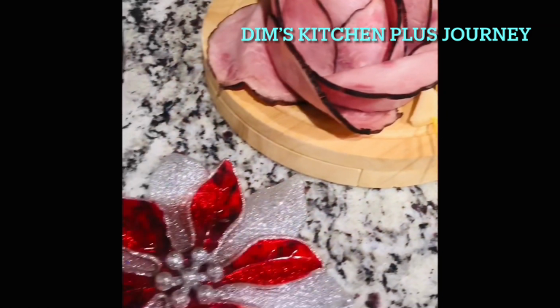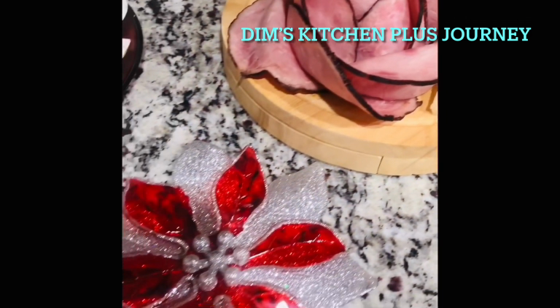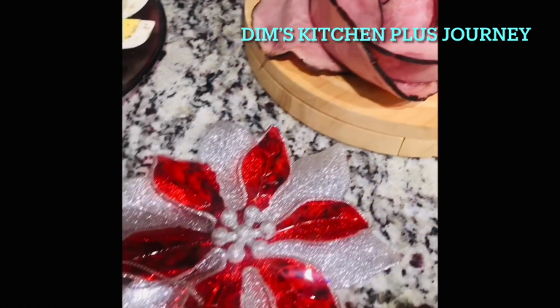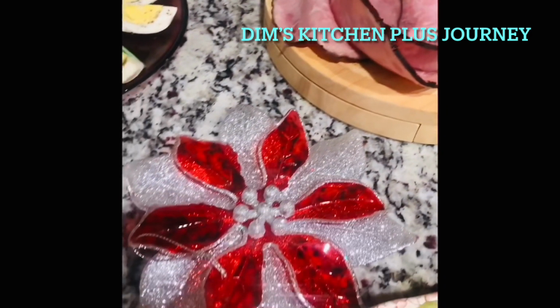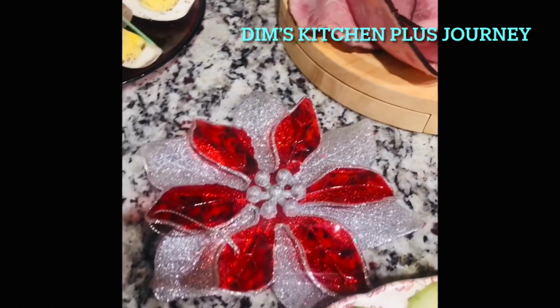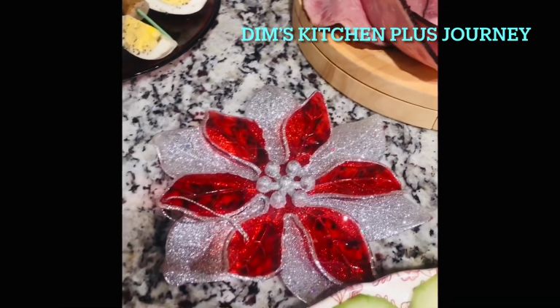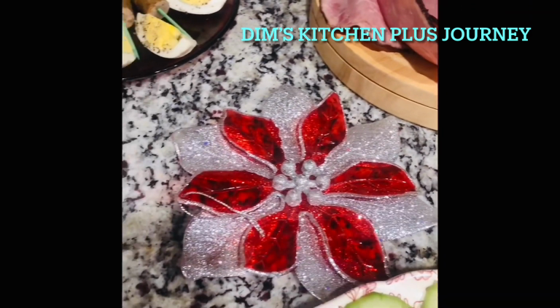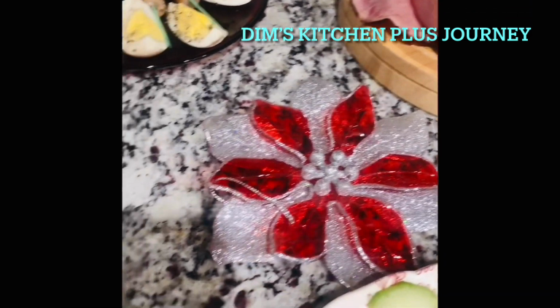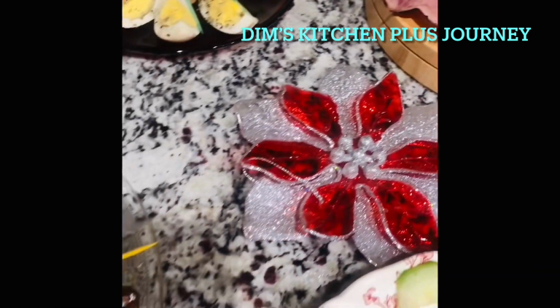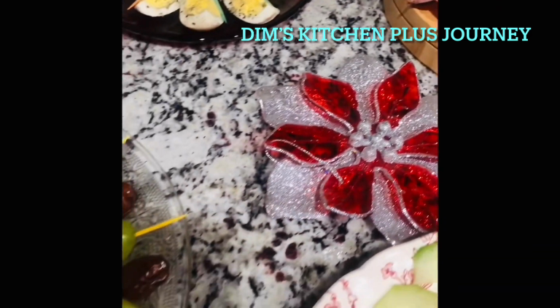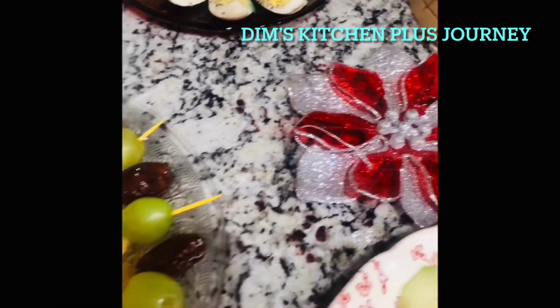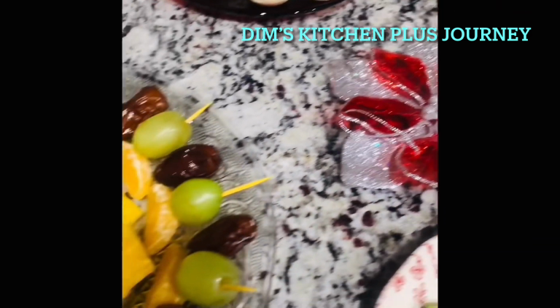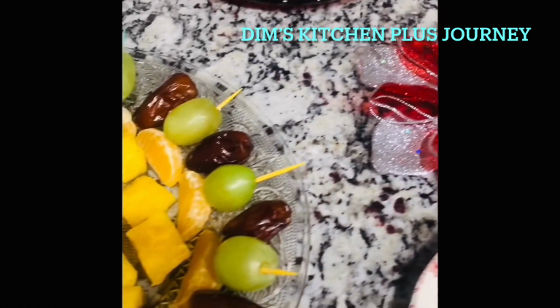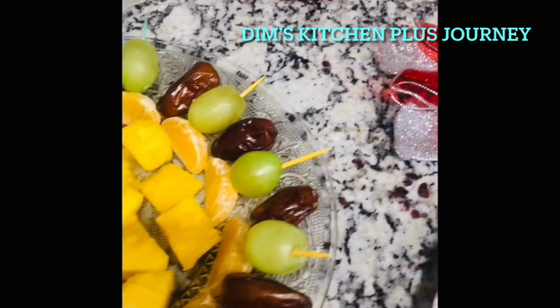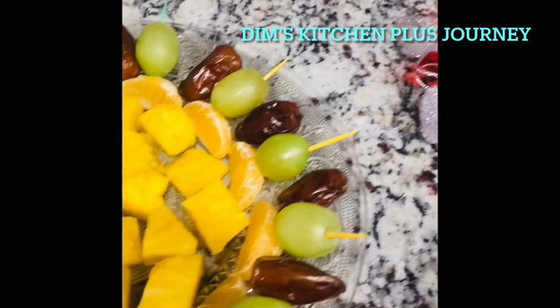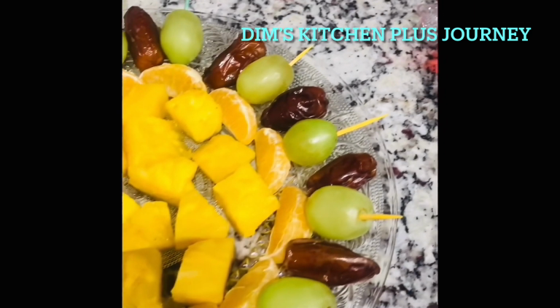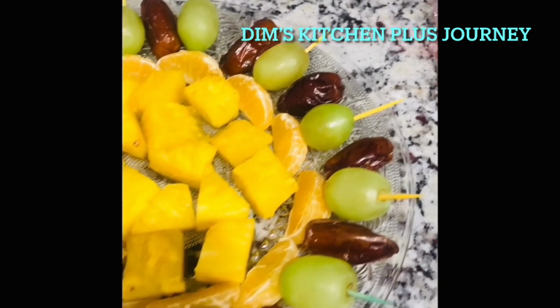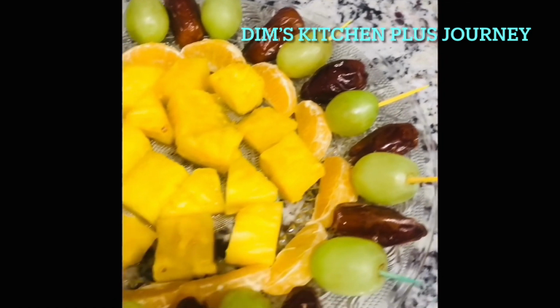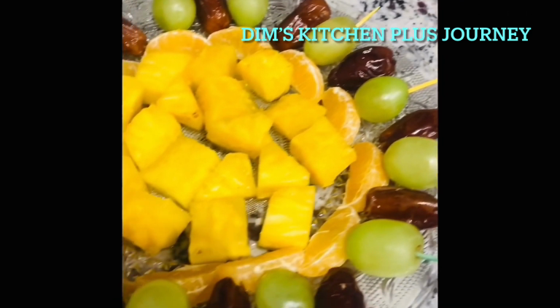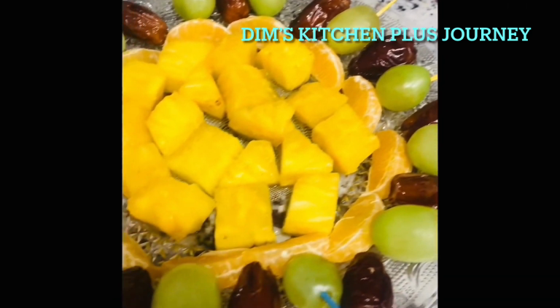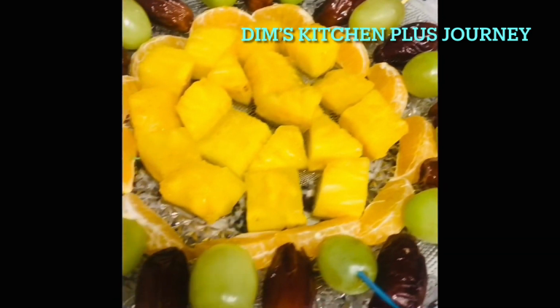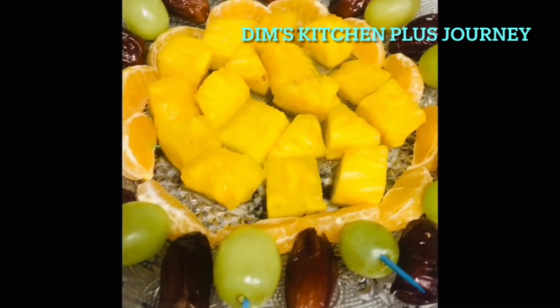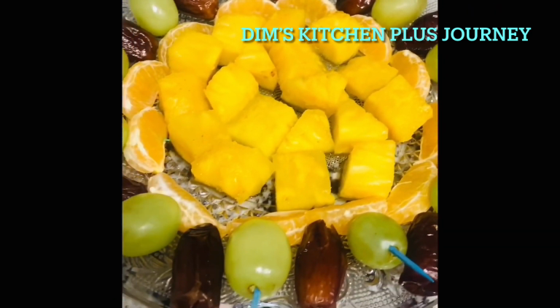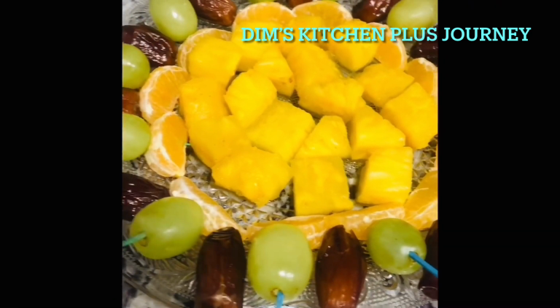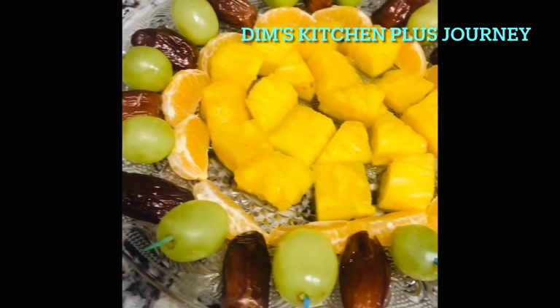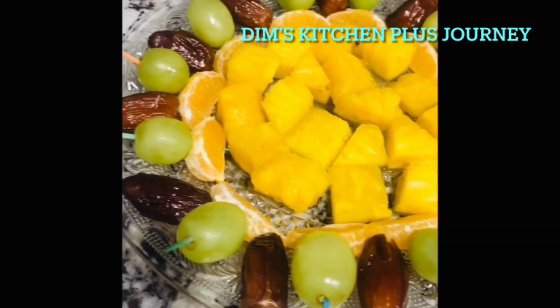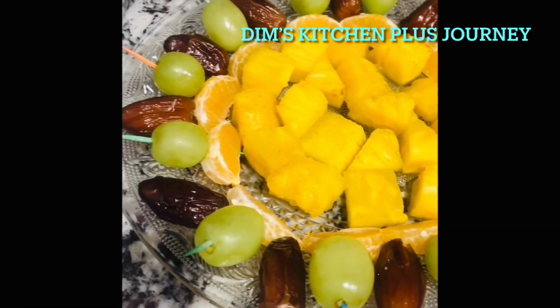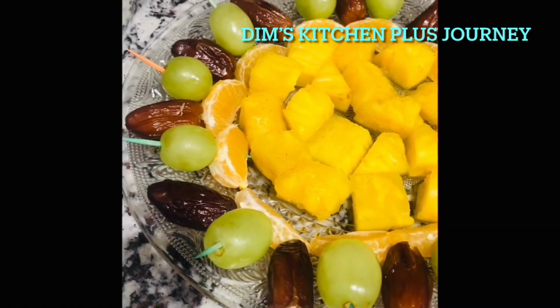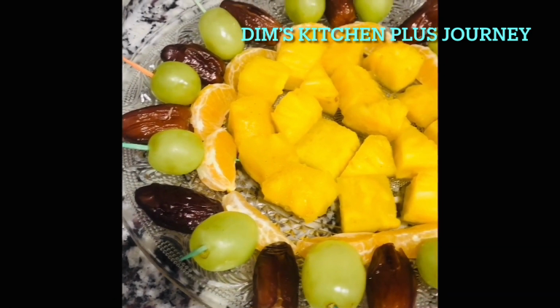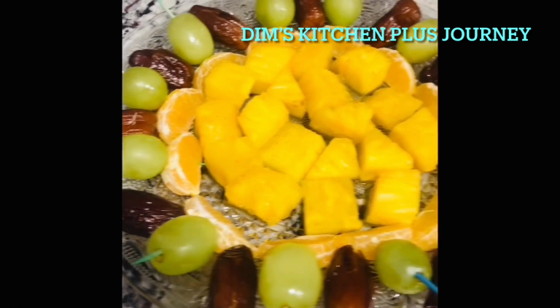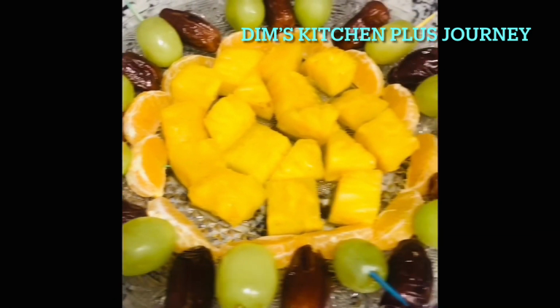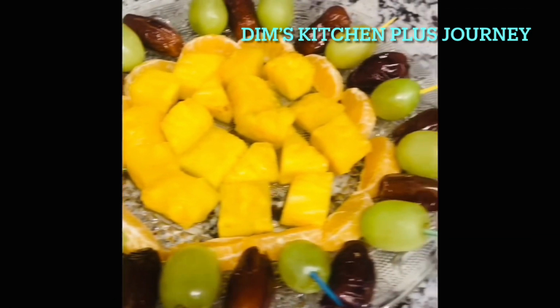When you are presenting them on the table, make sure you add some festive ornaments on the tables.